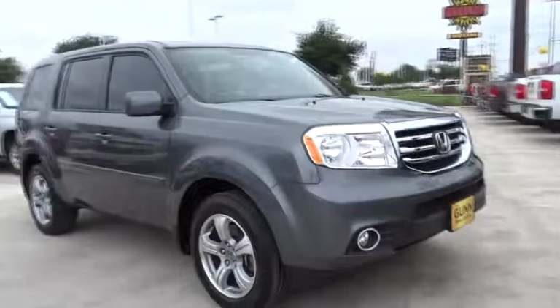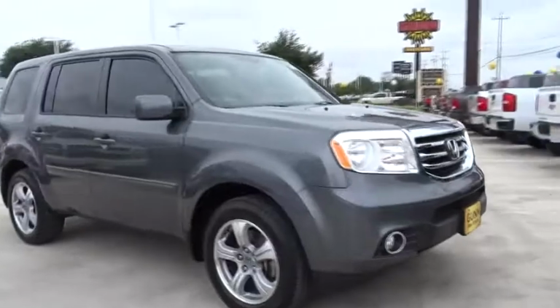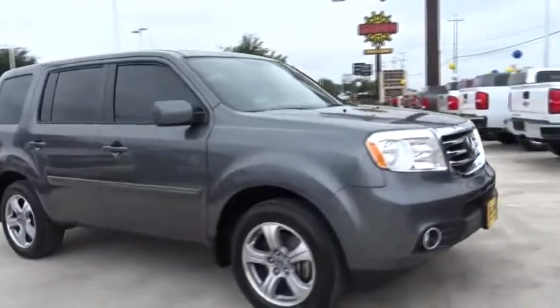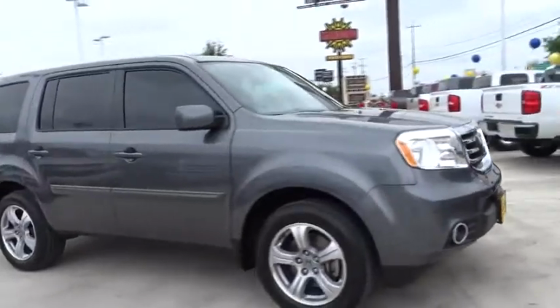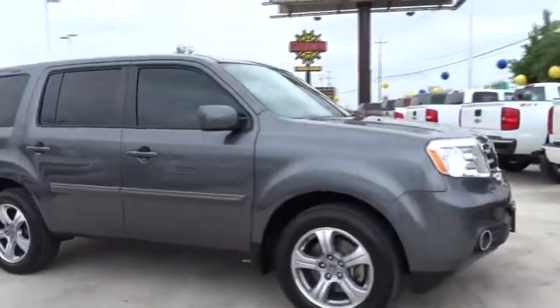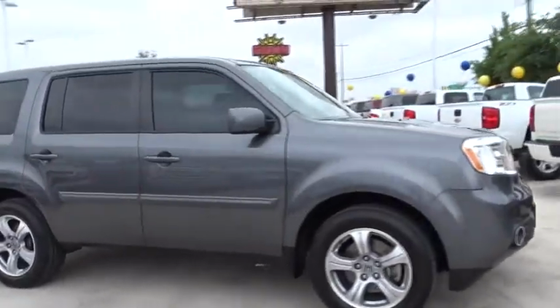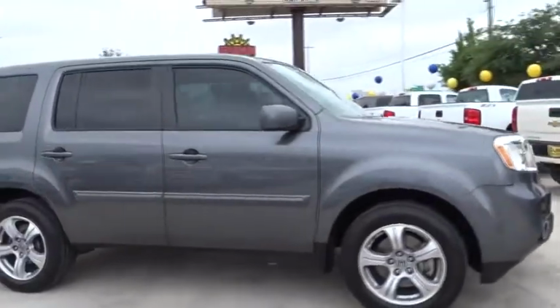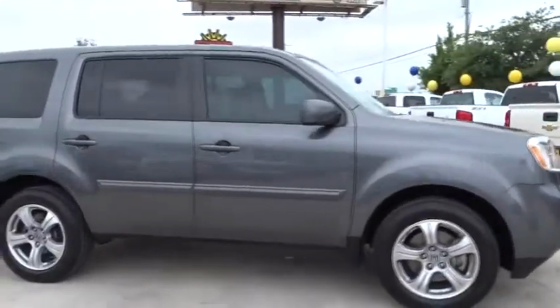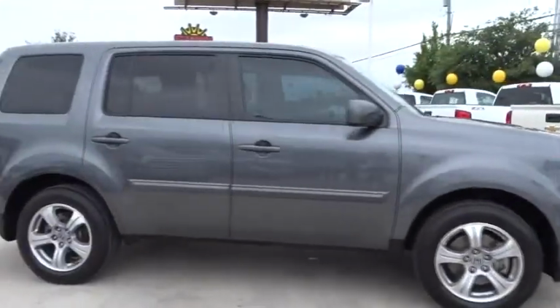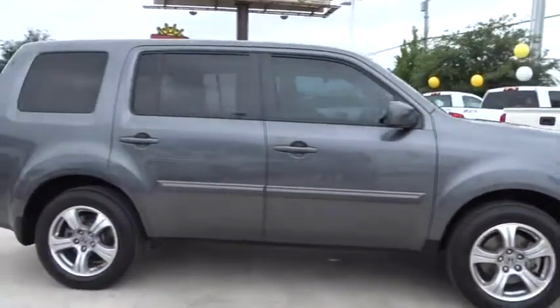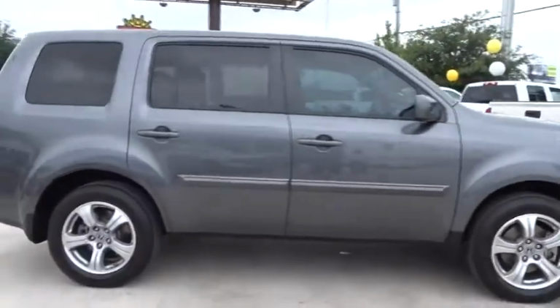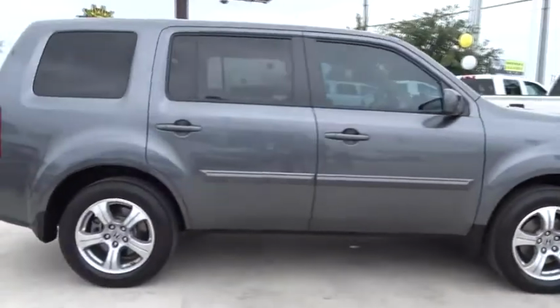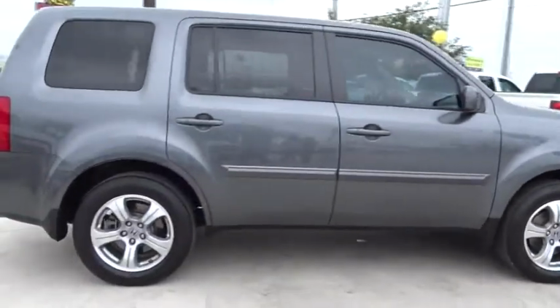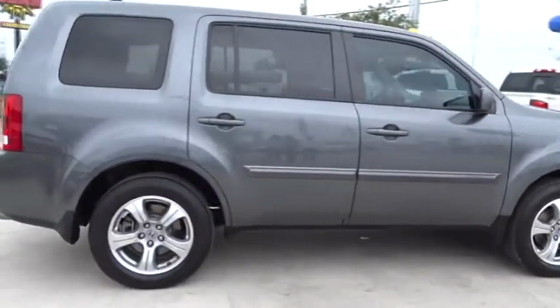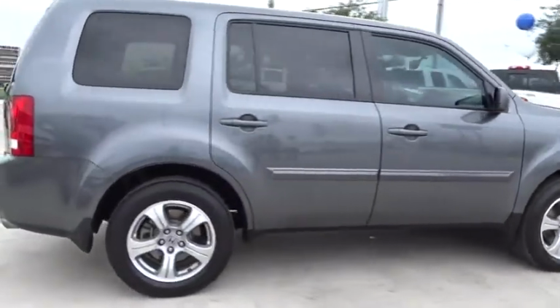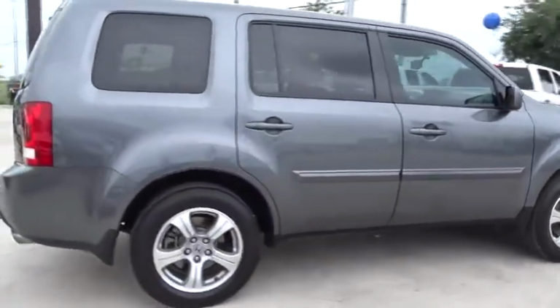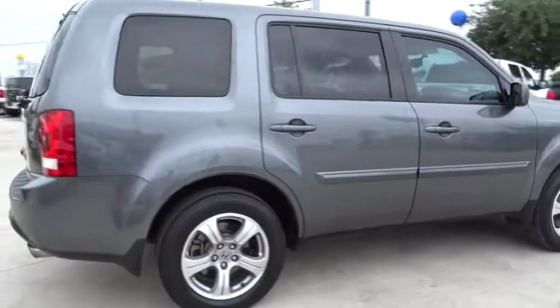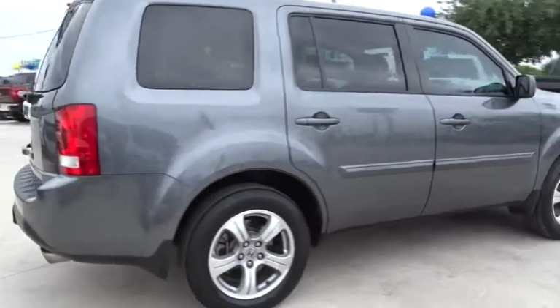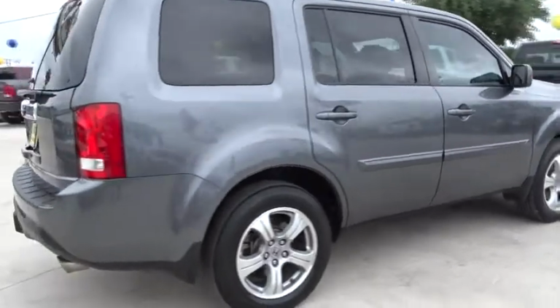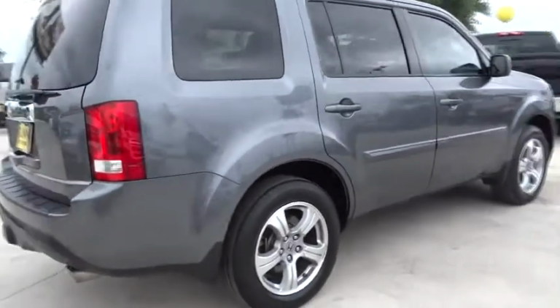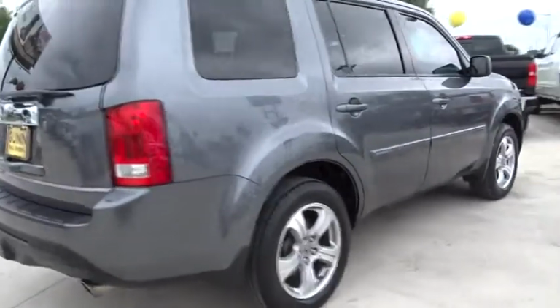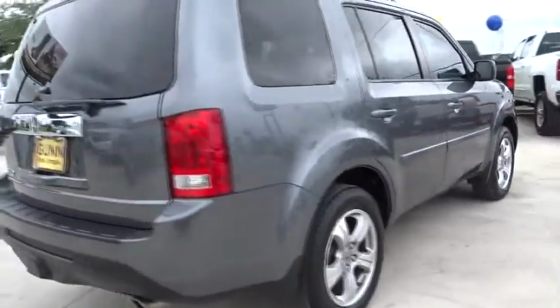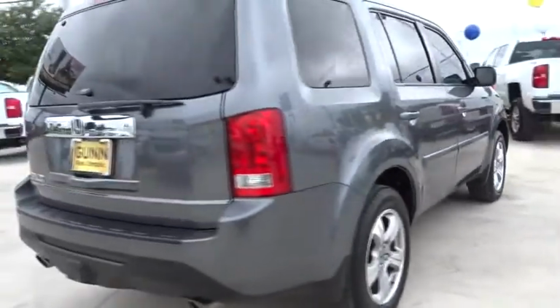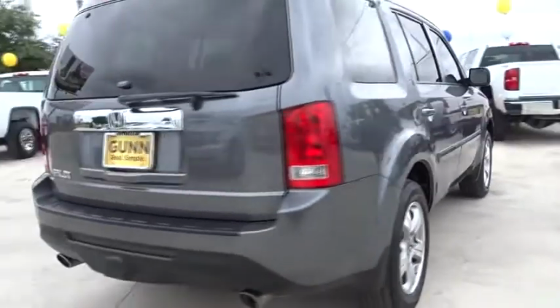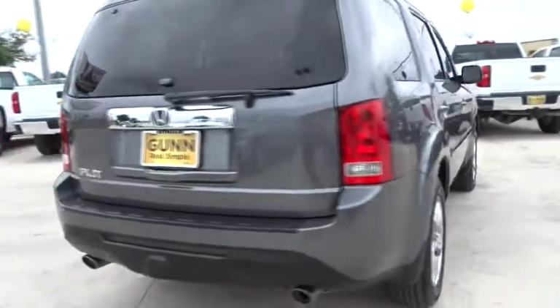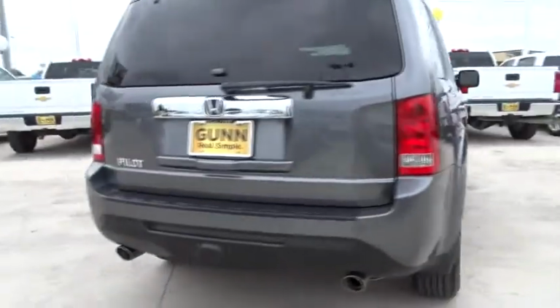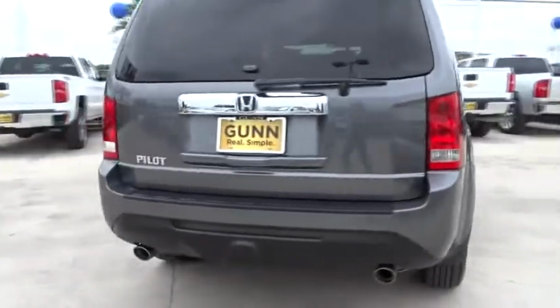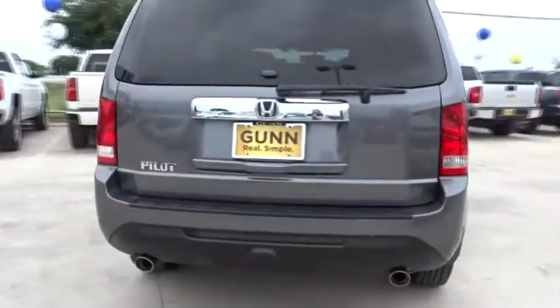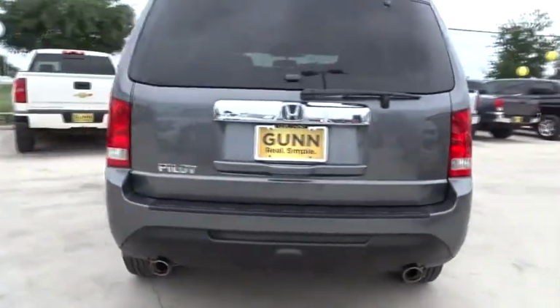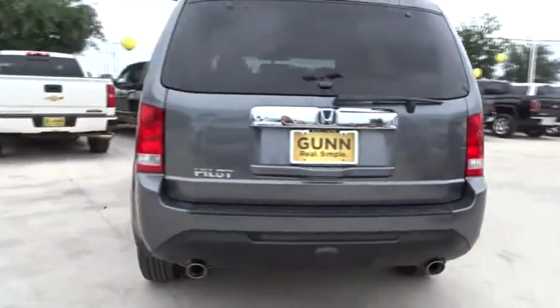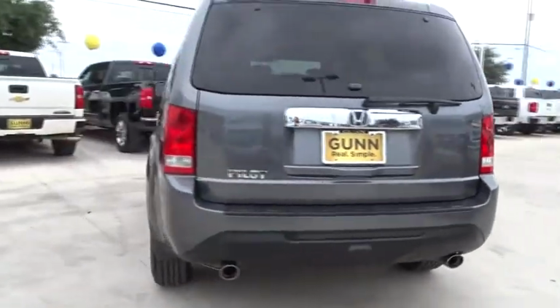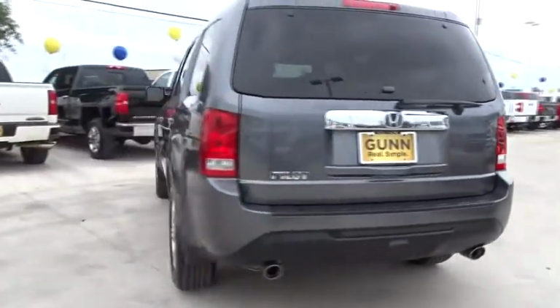The 2013 Honda Pilot. Optimal utility. Indulgent interior. Powerful performer. You'll be ready for almost anything in the Honda Pilot.